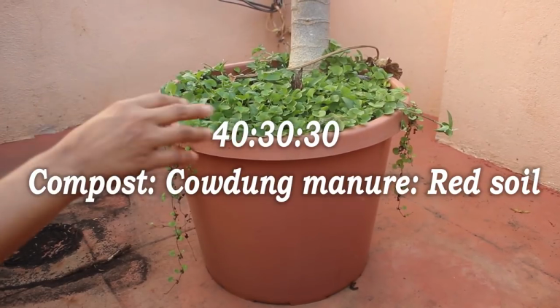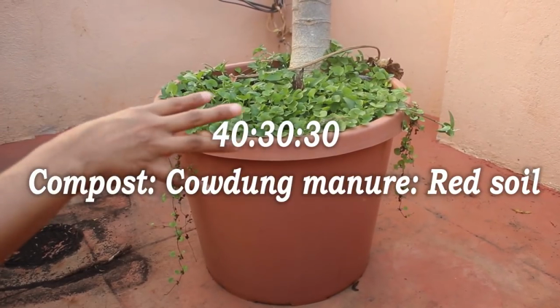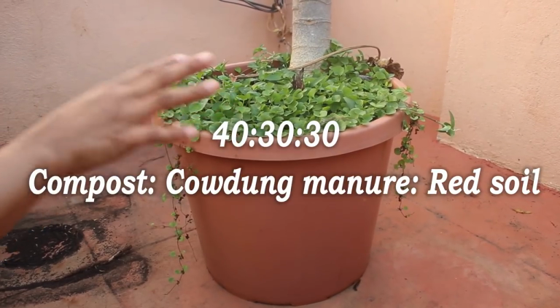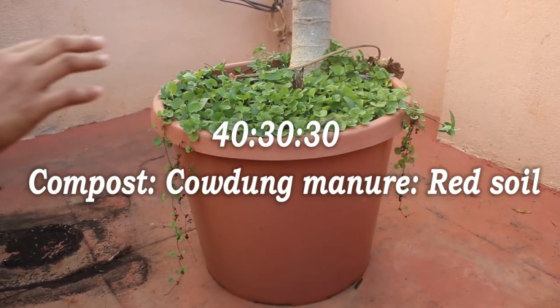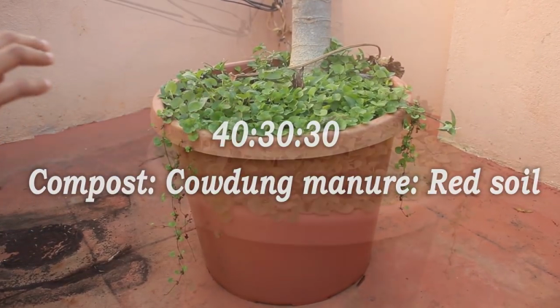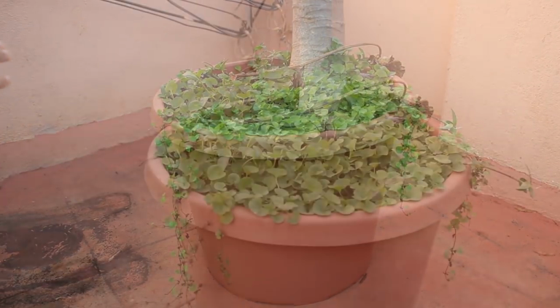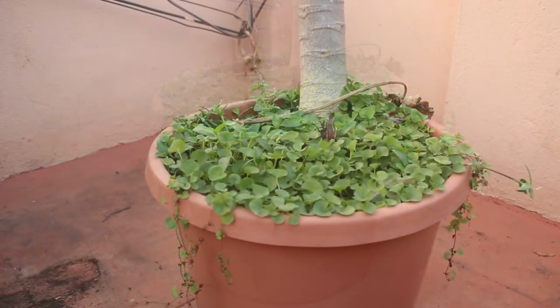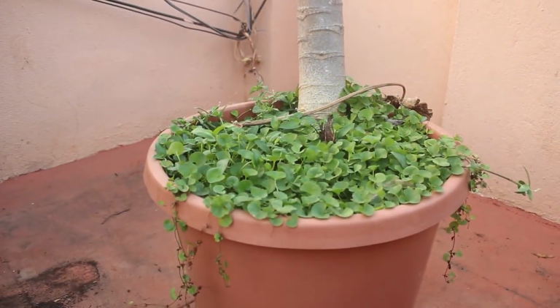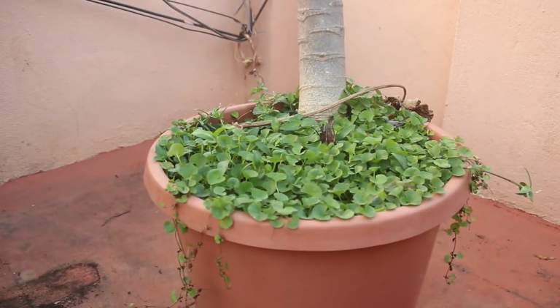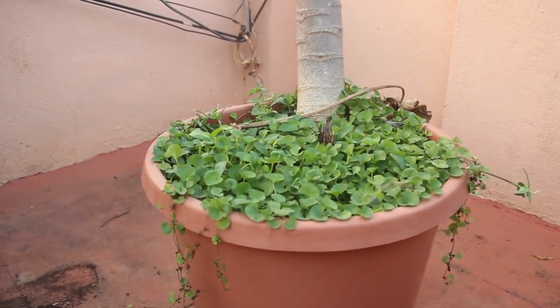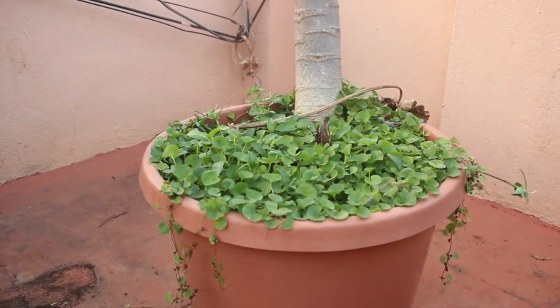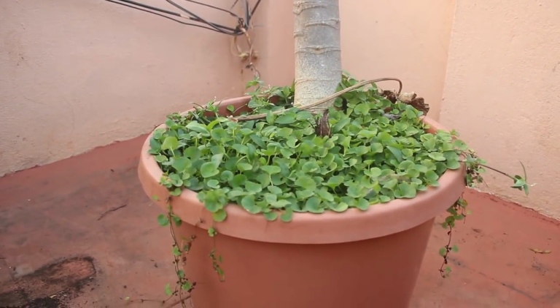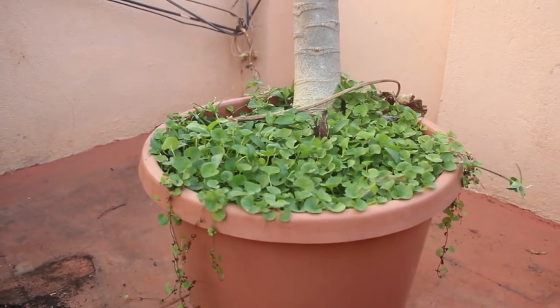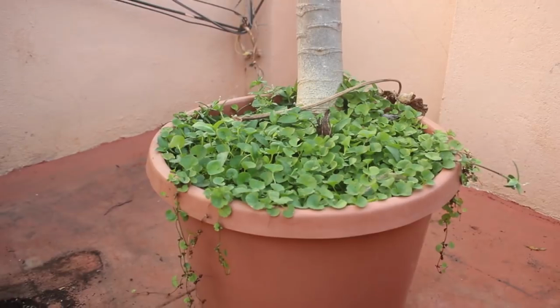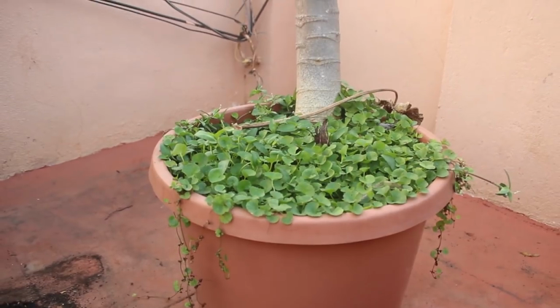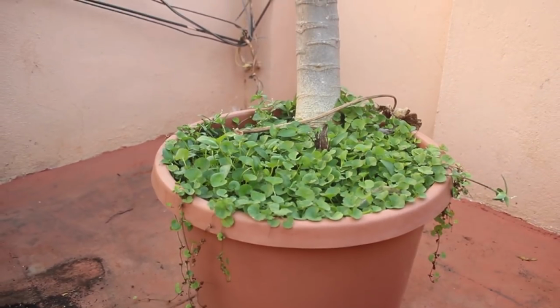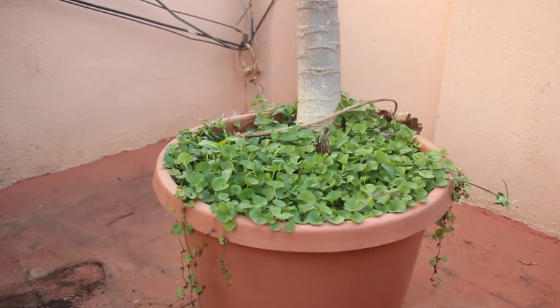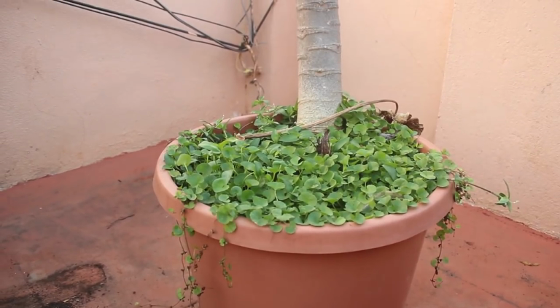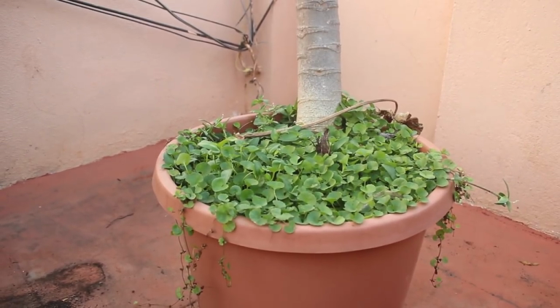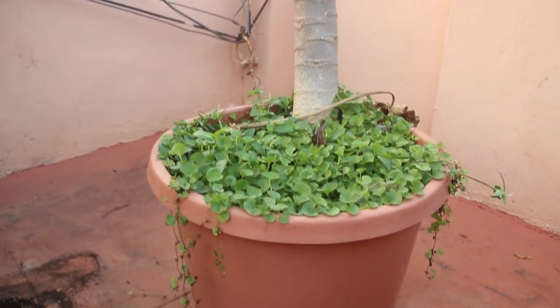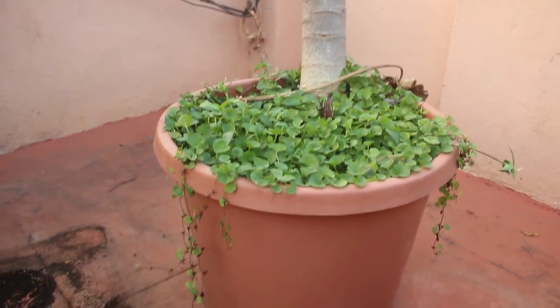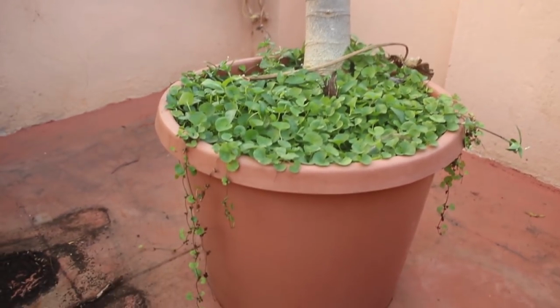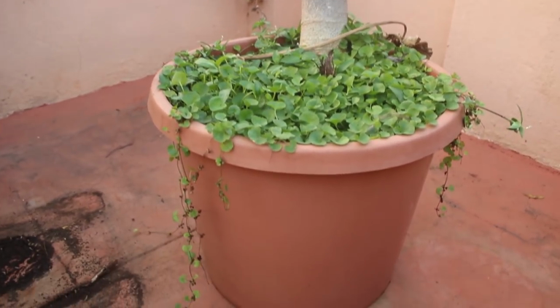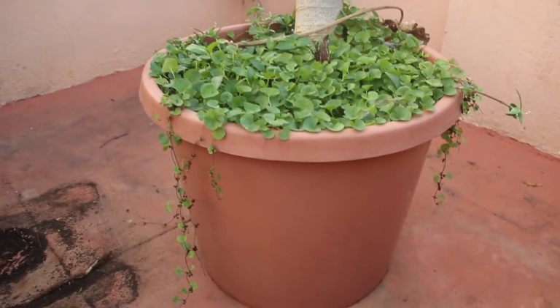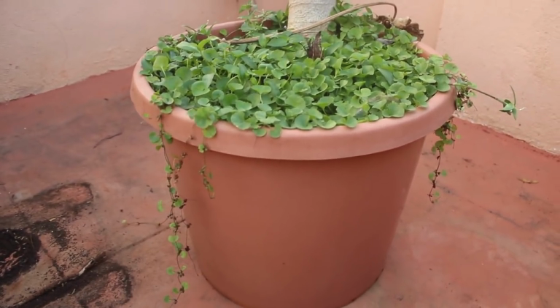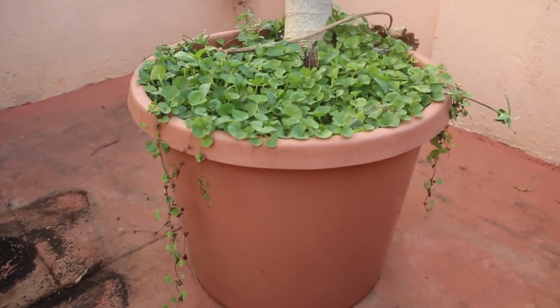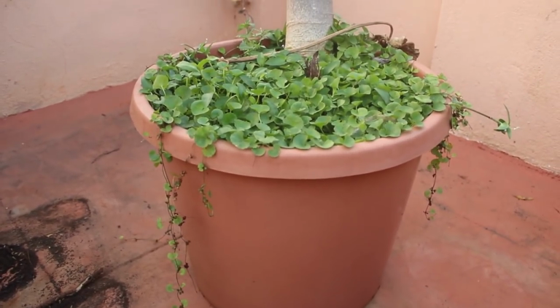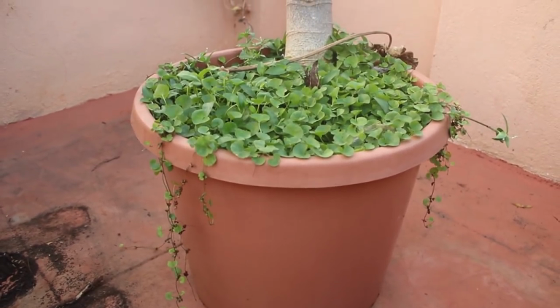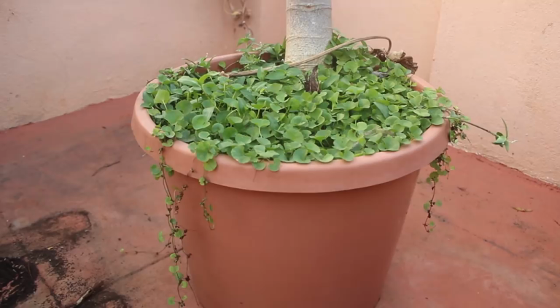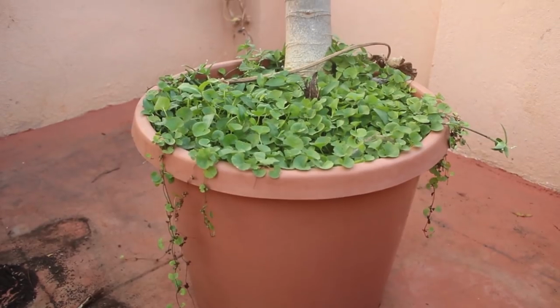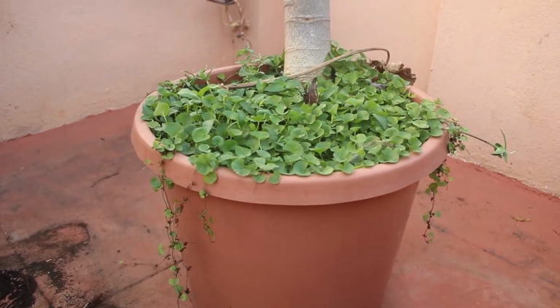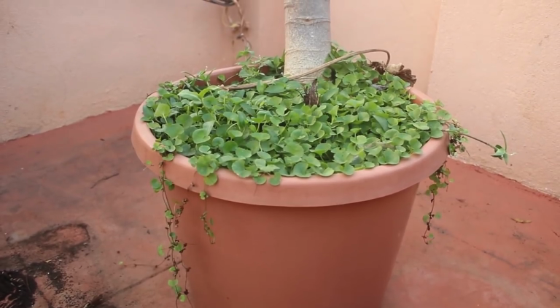I fill the pot with compost, cowdung manure, and soil in the ratio of 40:30:30. Obviously this is a tropical plant — you need to water it daily, and in peak summer I used to water it twice a day.